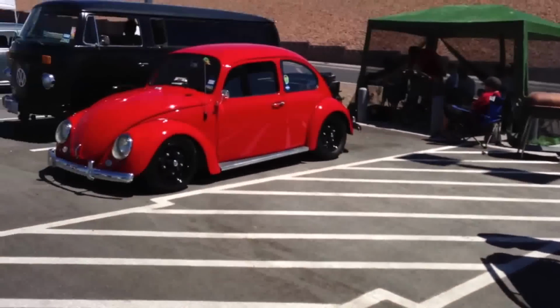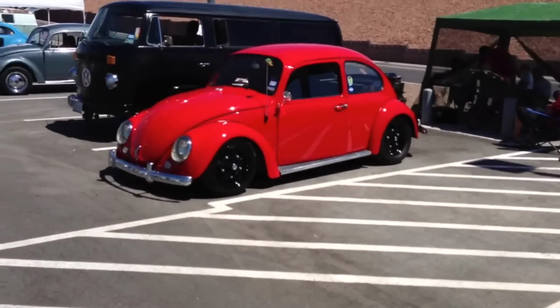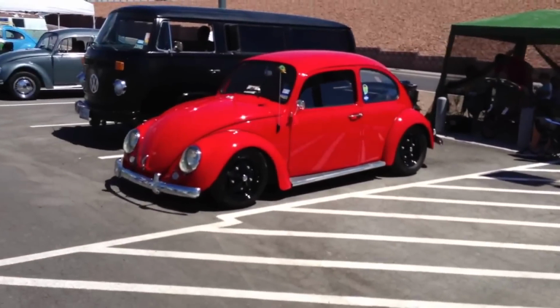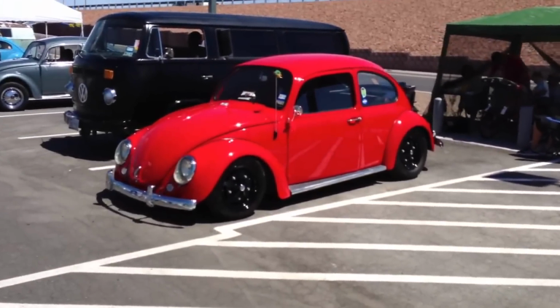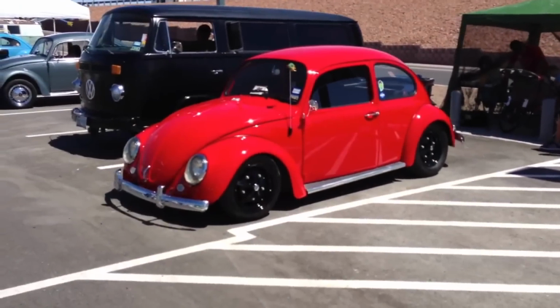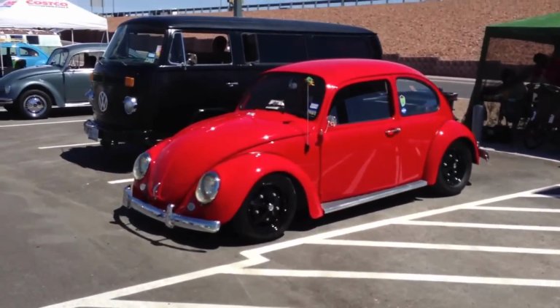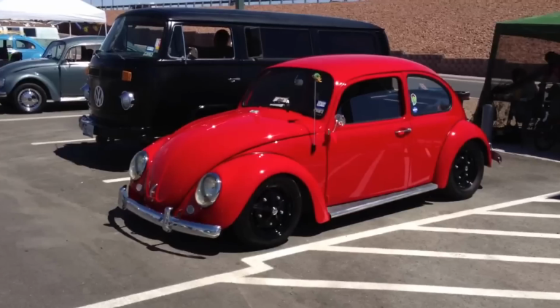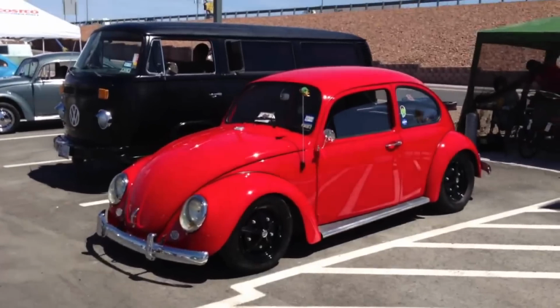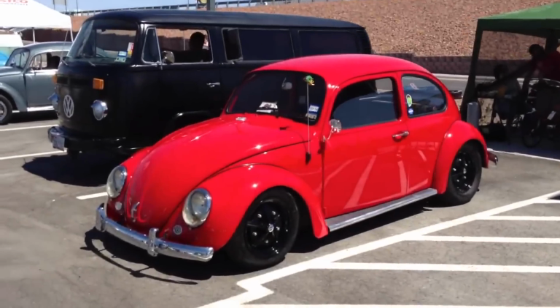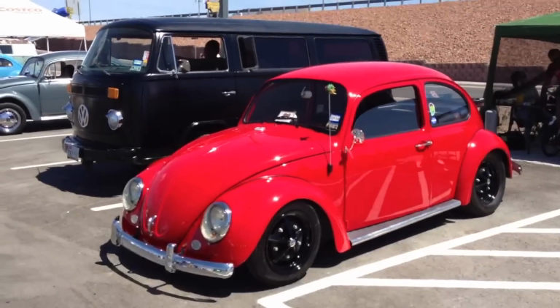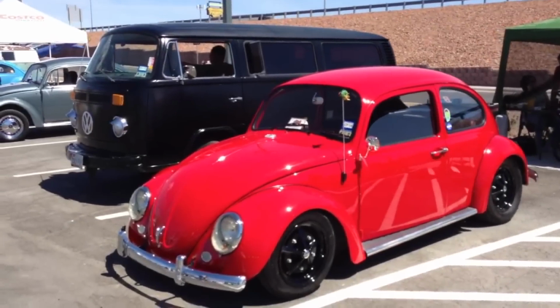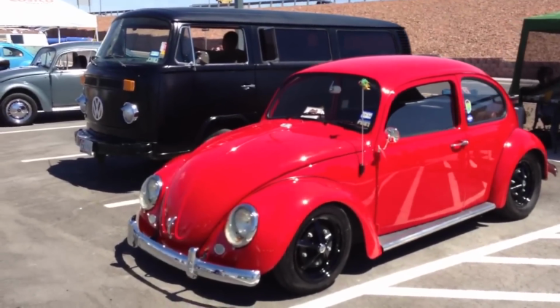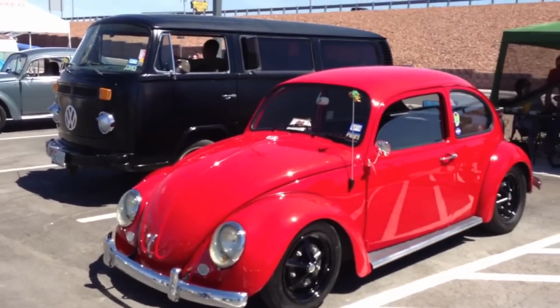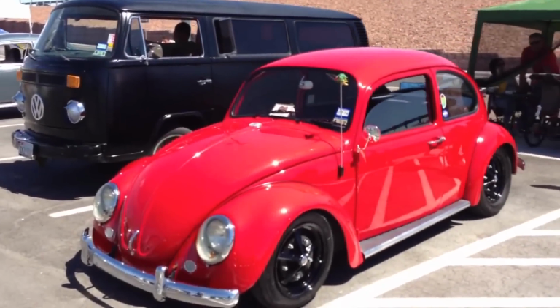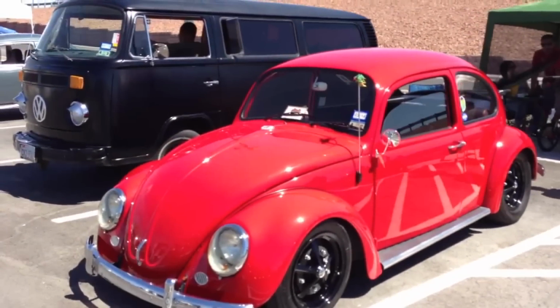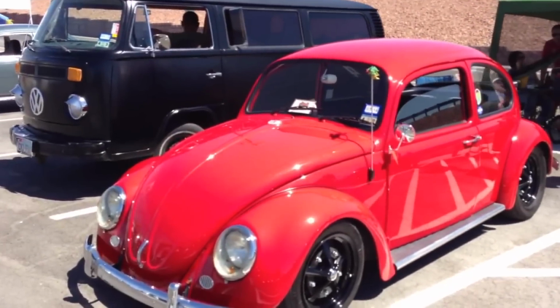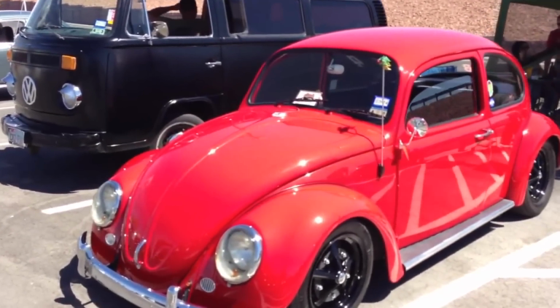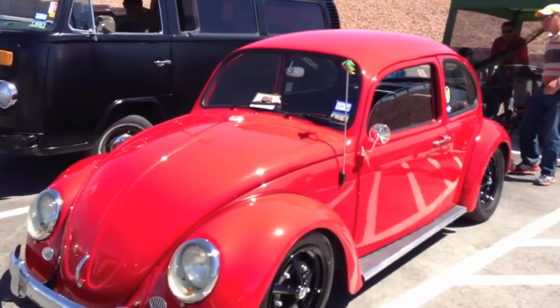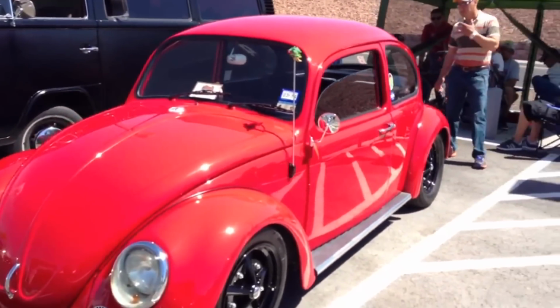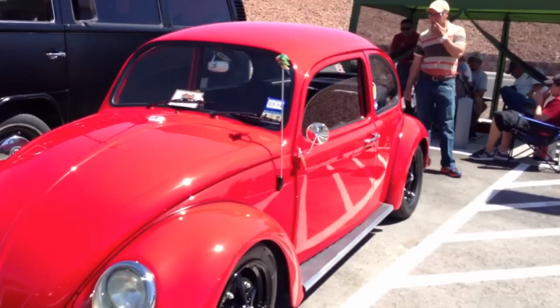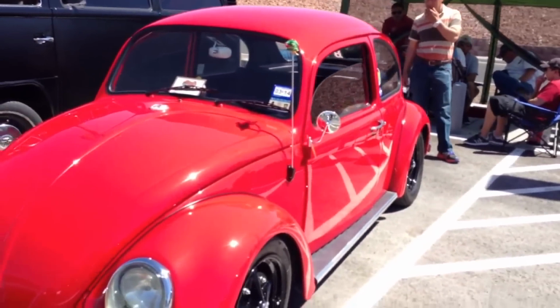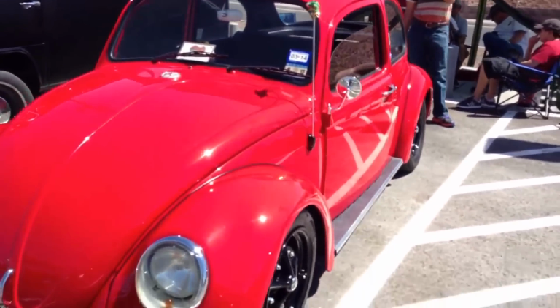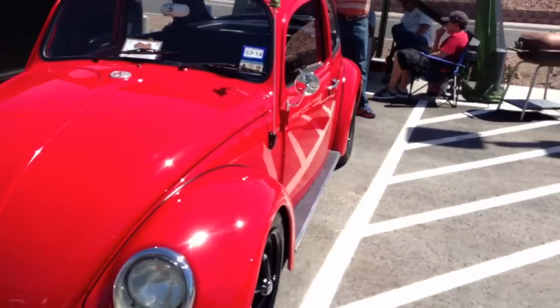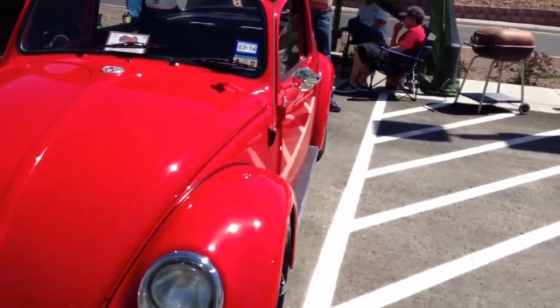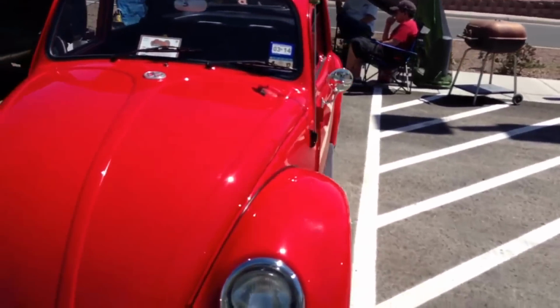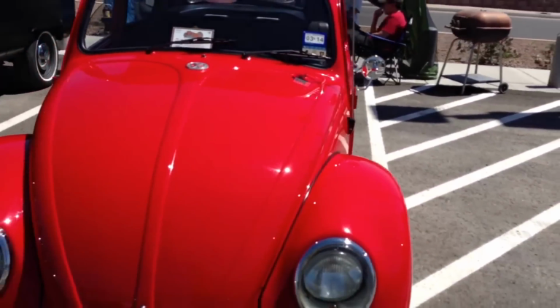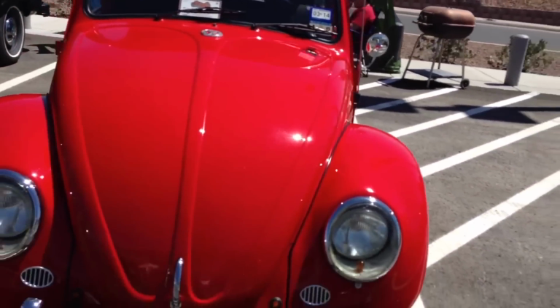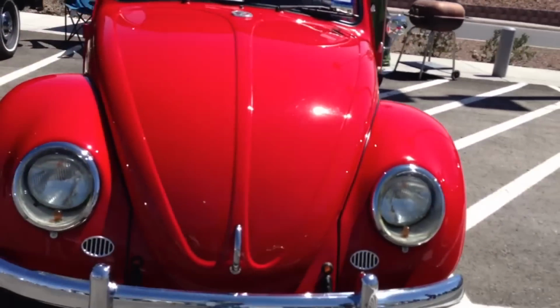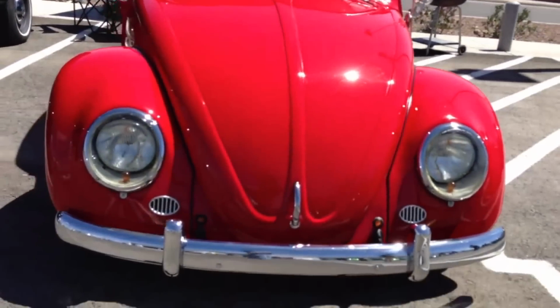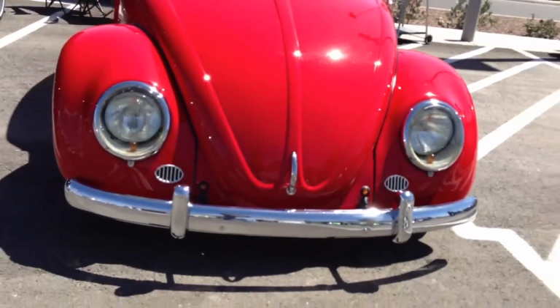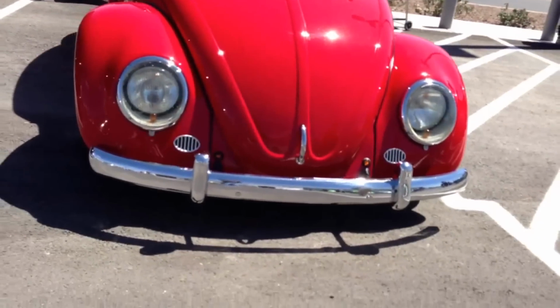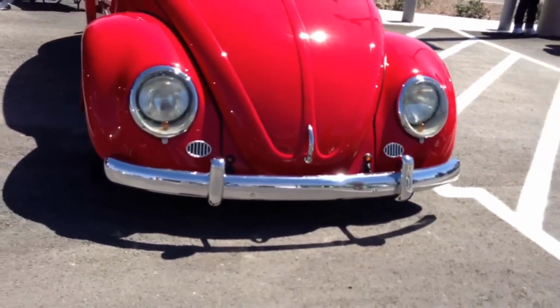Oh, this red one here is pretty nice too — seems to be lowered also.